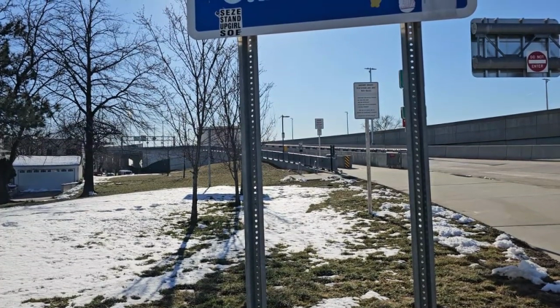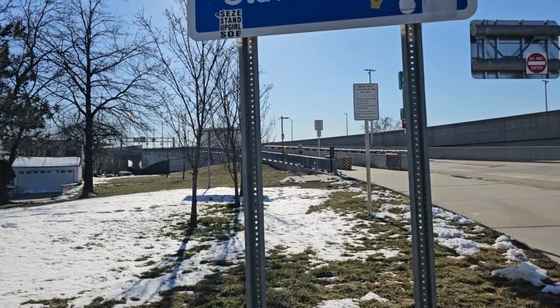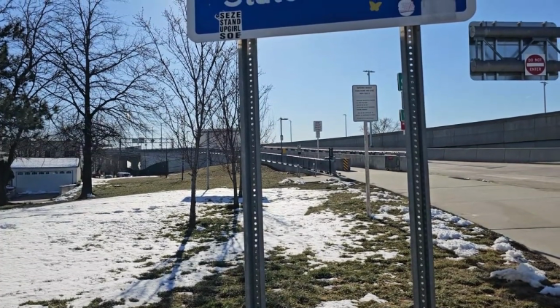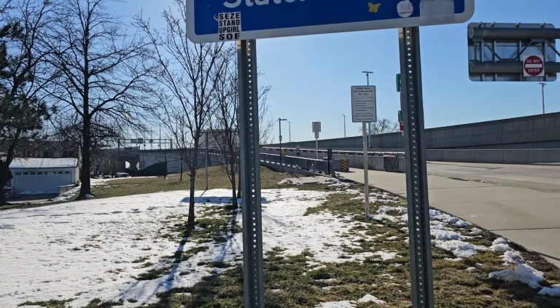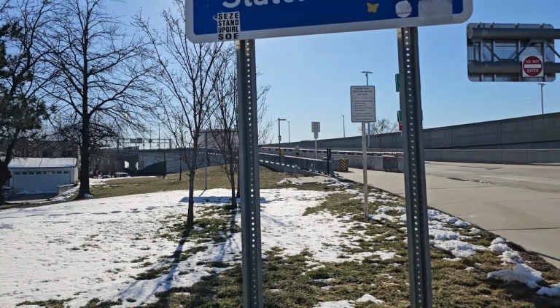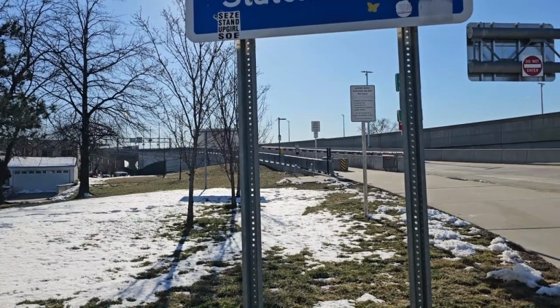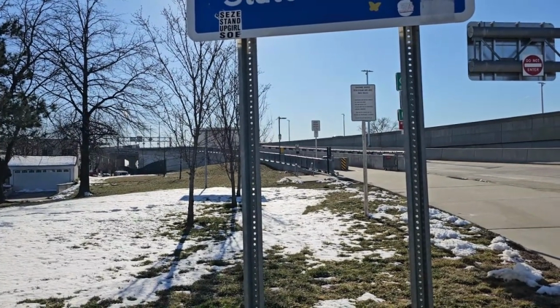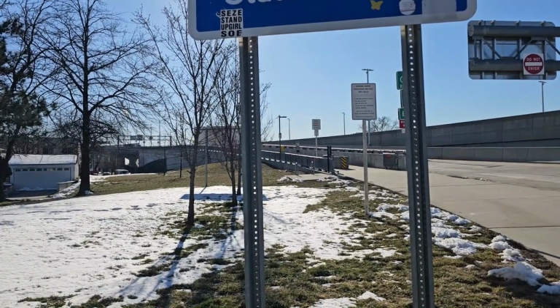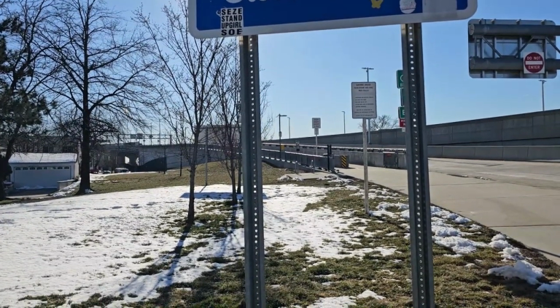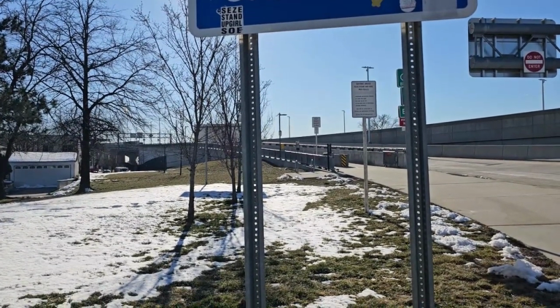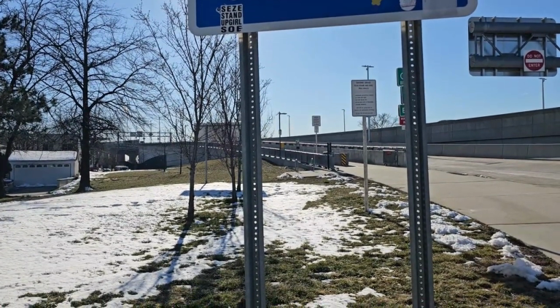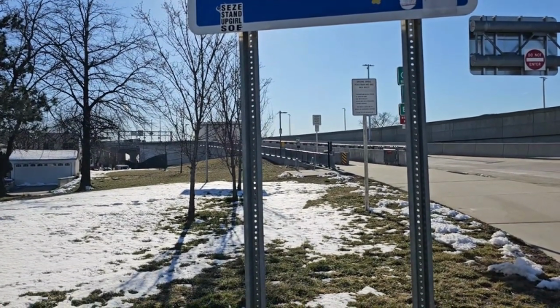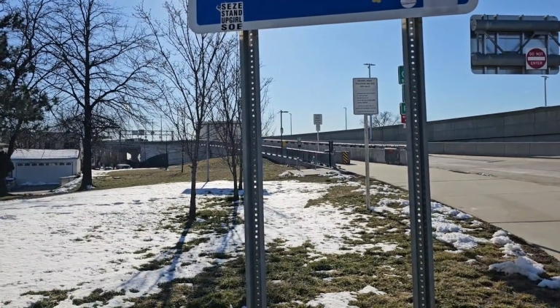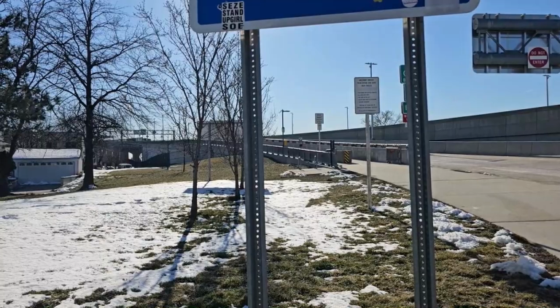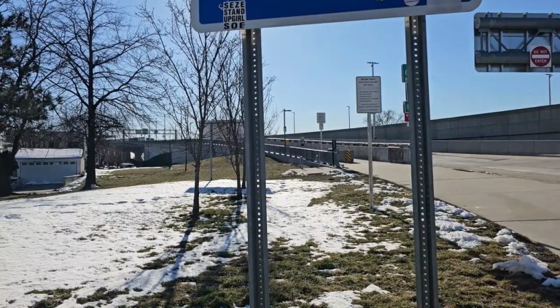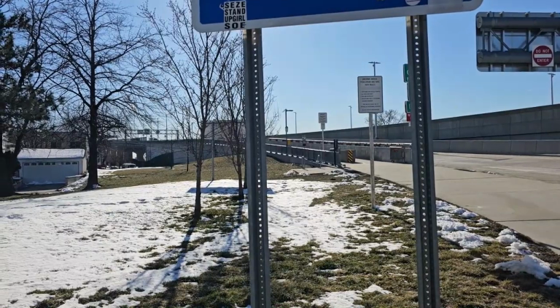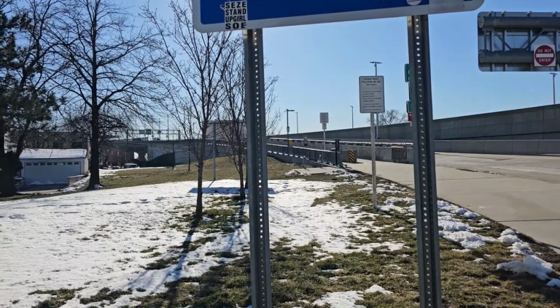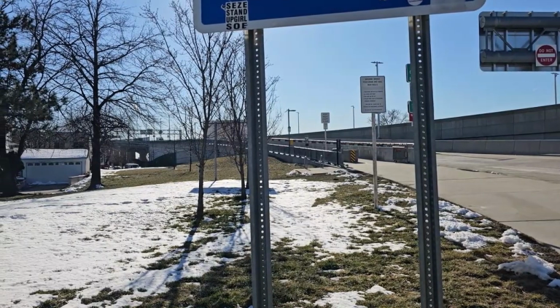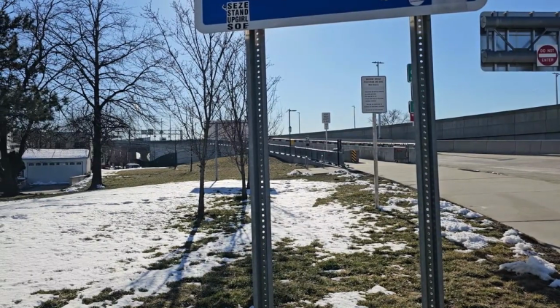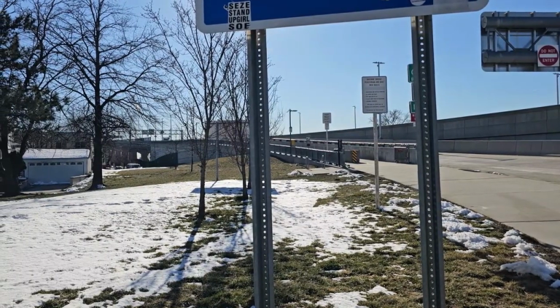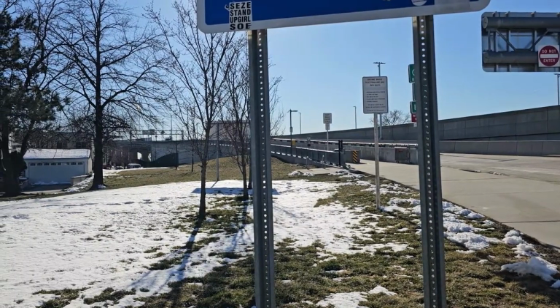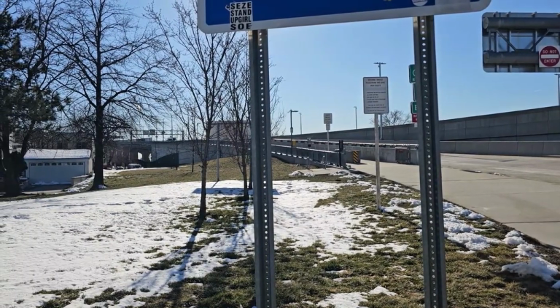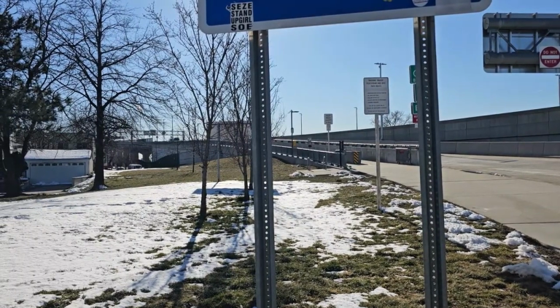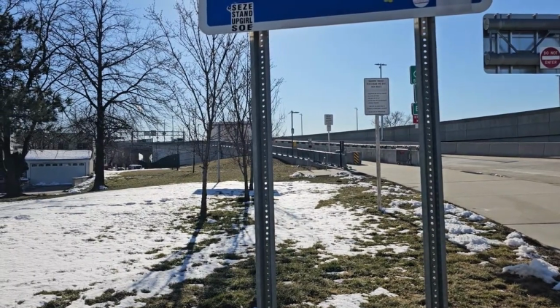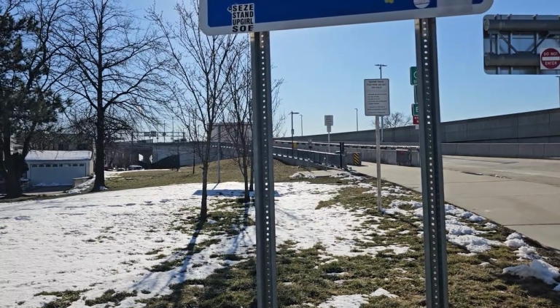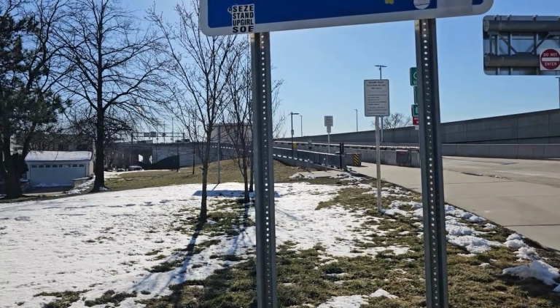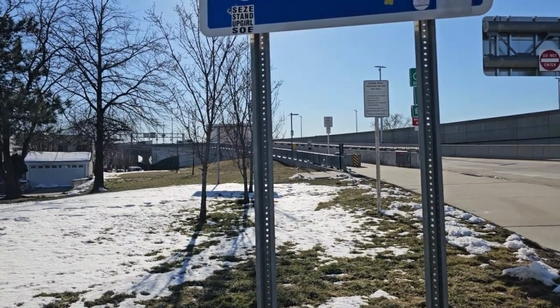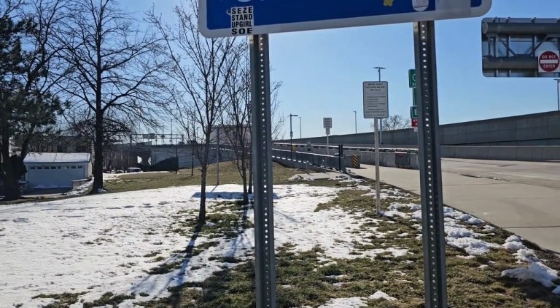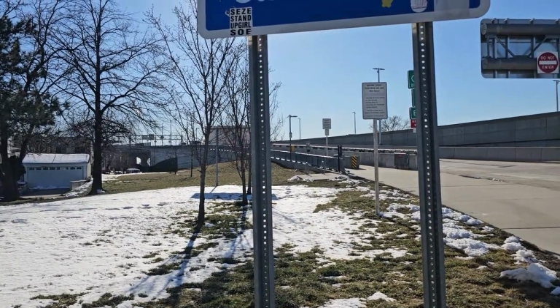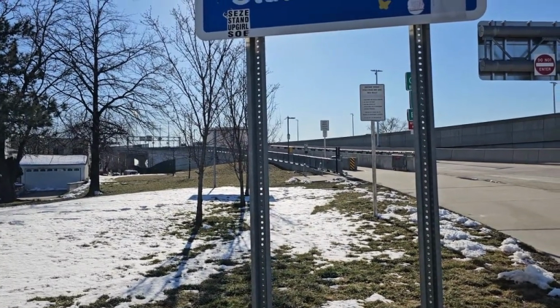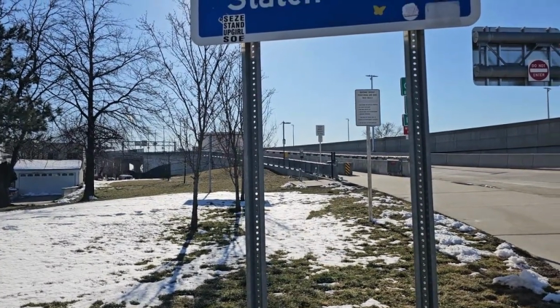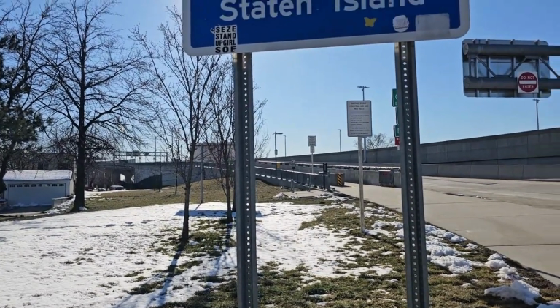Bayonne Bridge is connected to New Jersey and Staten Island, New York. This bridge connects New Jersey to Staten Island, New York.